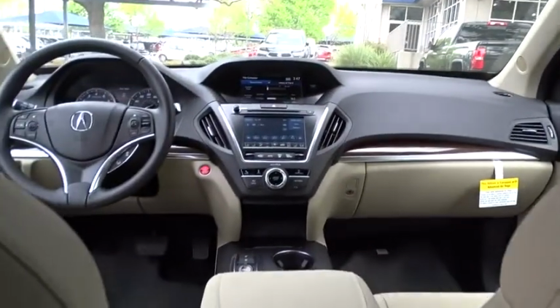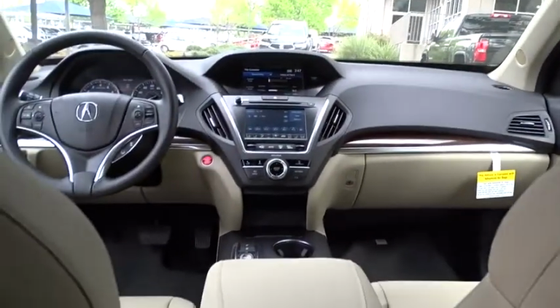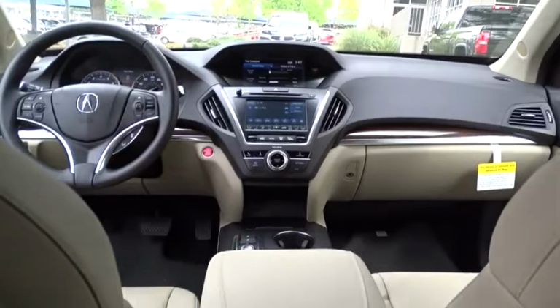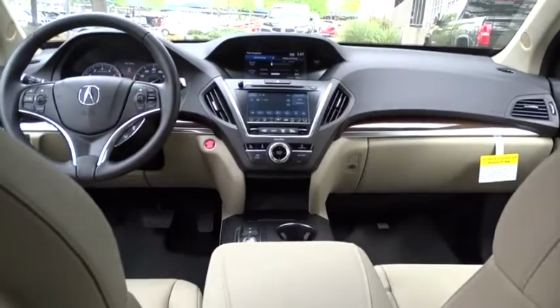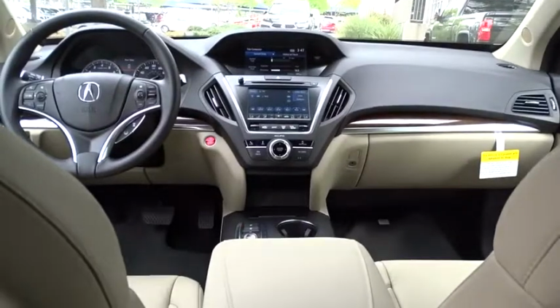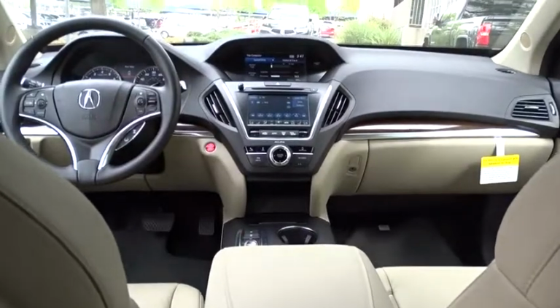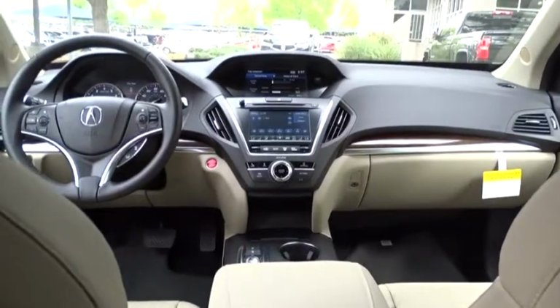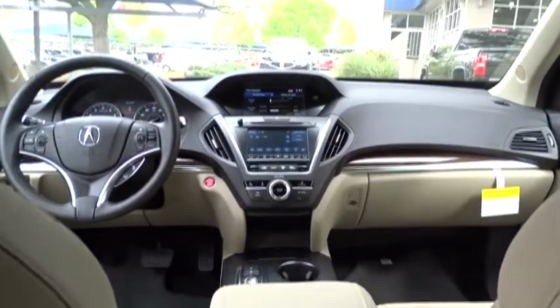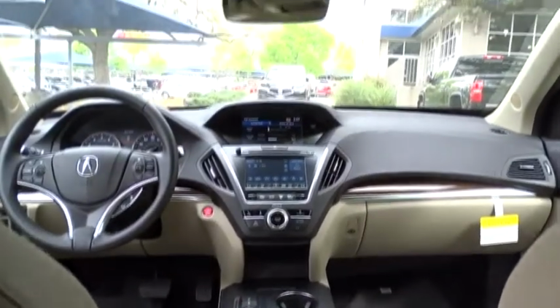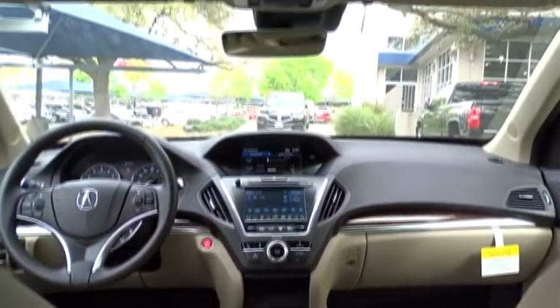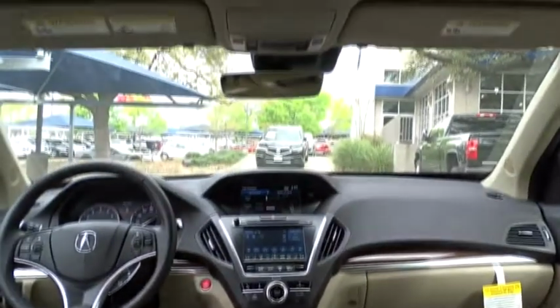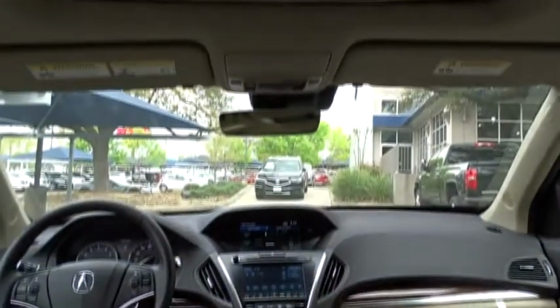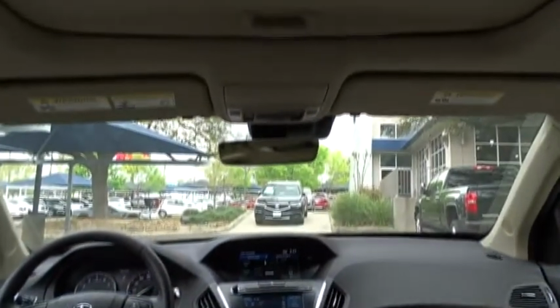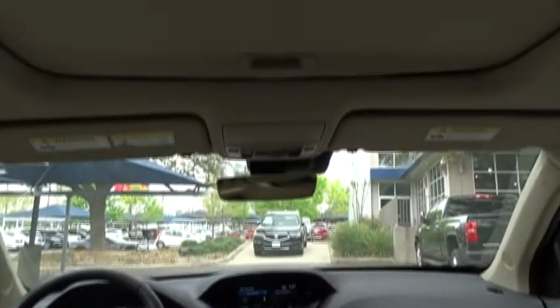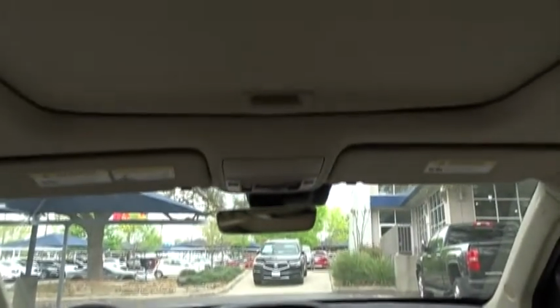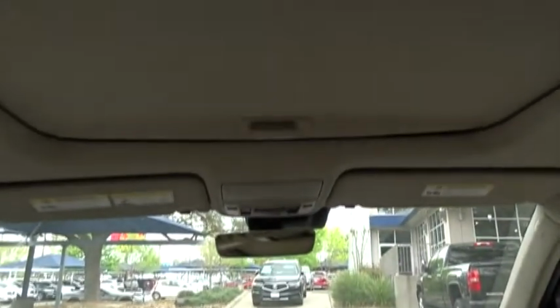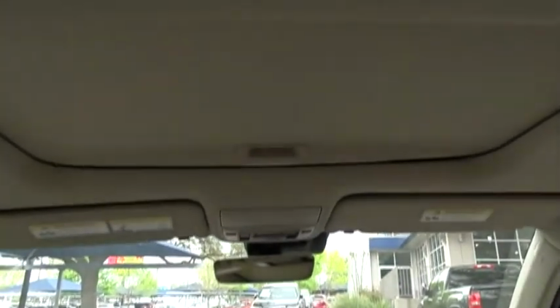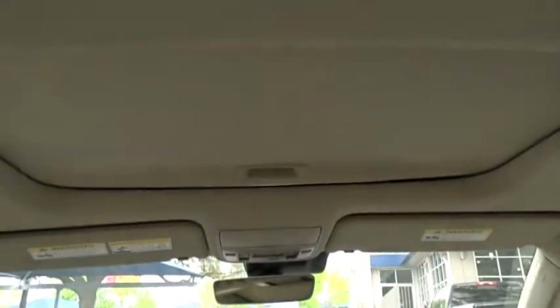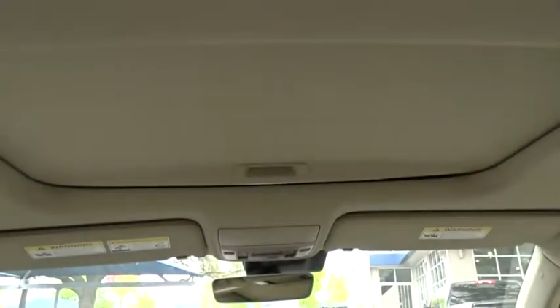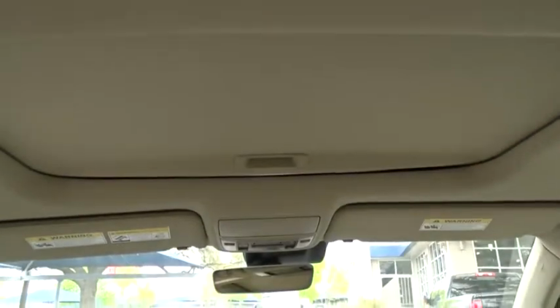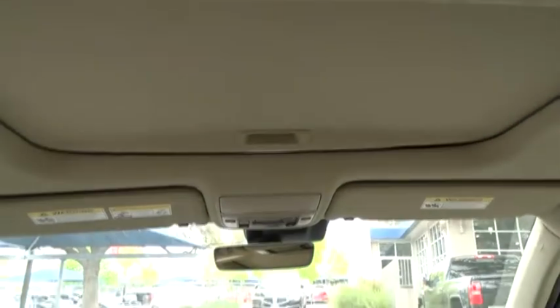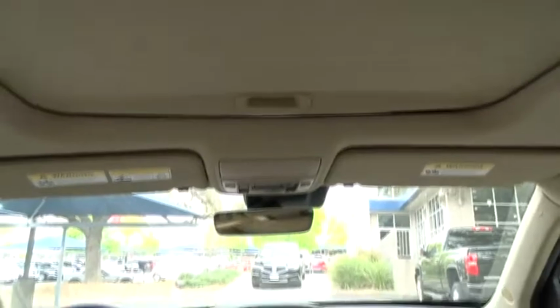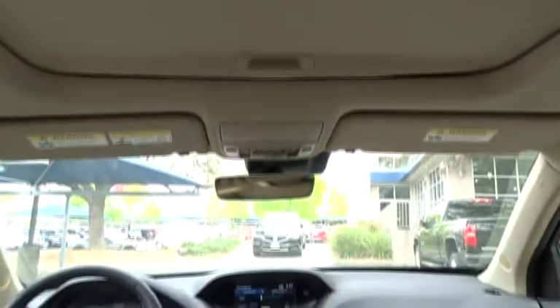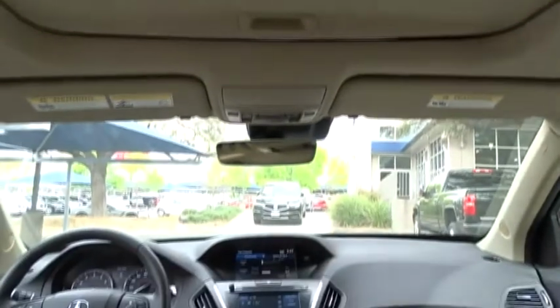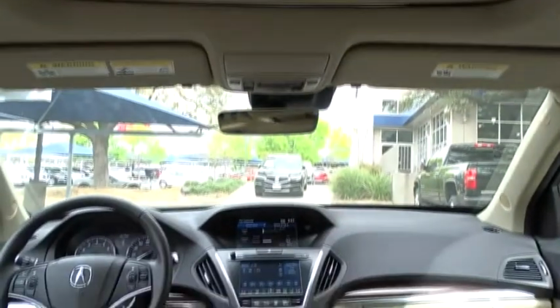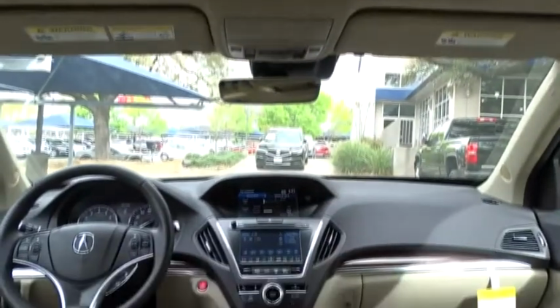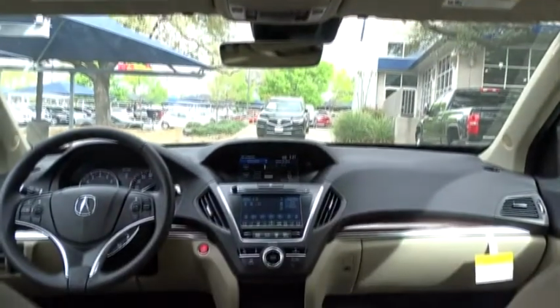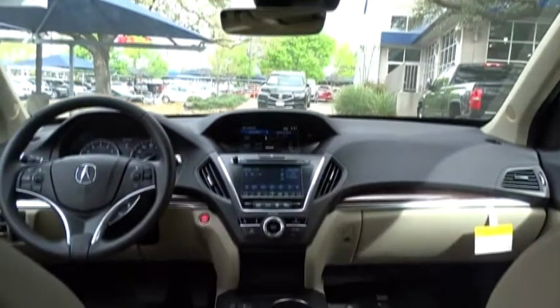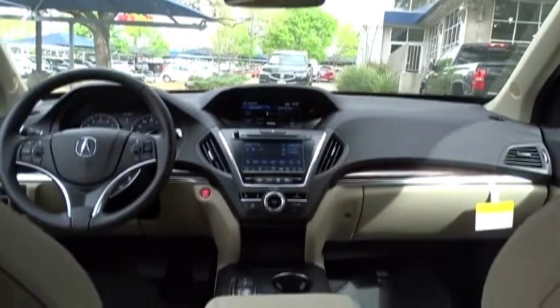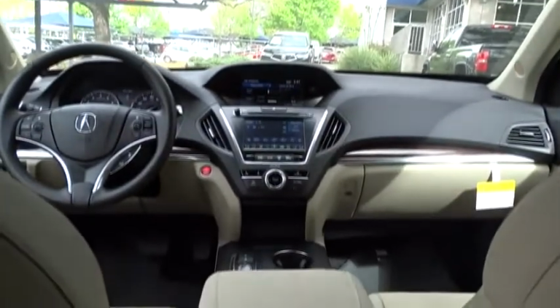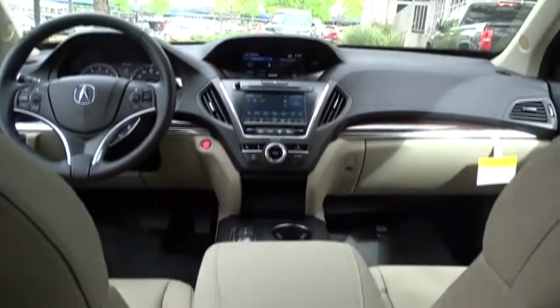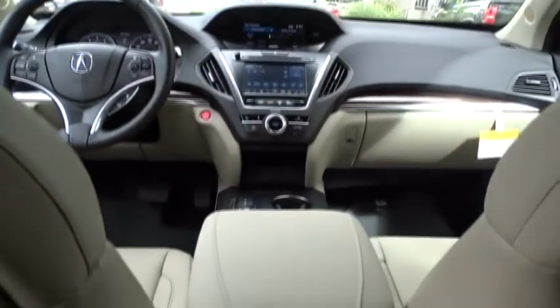Bluetooth, power steering, adjustable steering wheel, floor mats, aluminum wheels, keyless start, cruise control, four-wheel disc brakes, climate control.